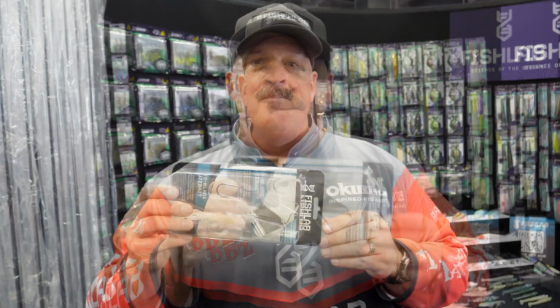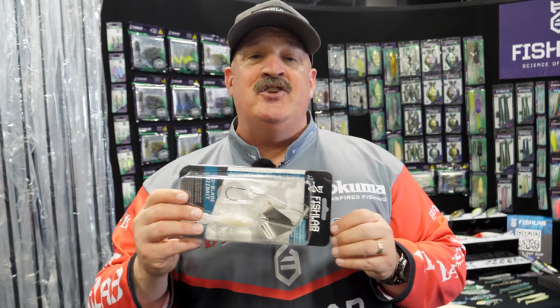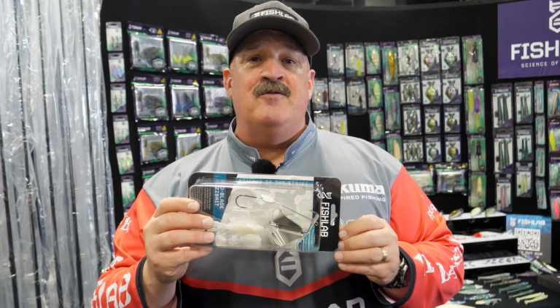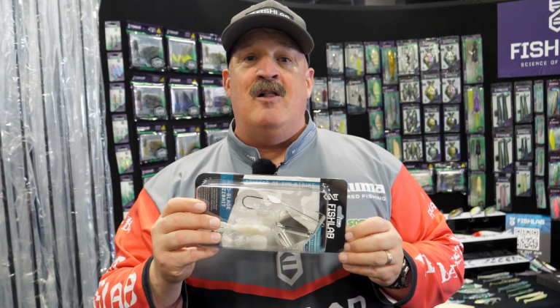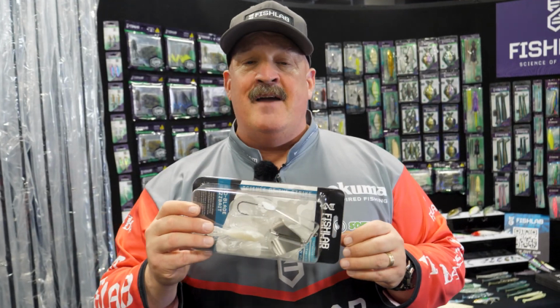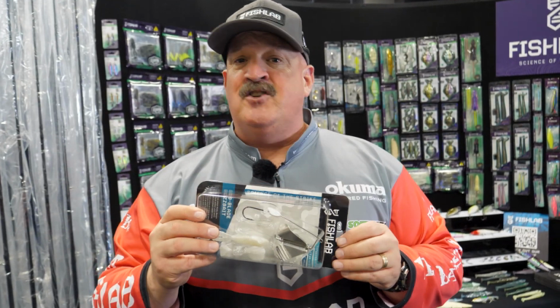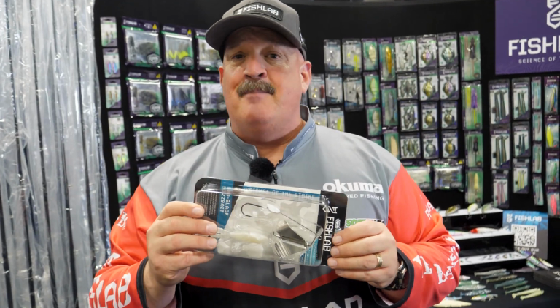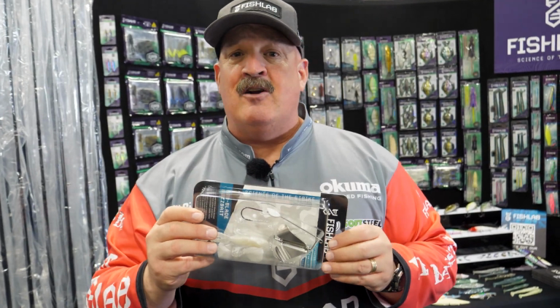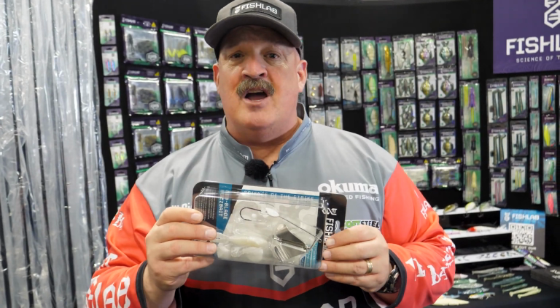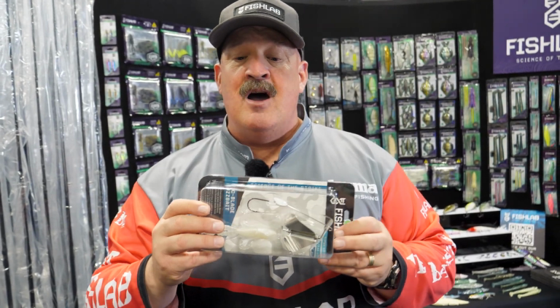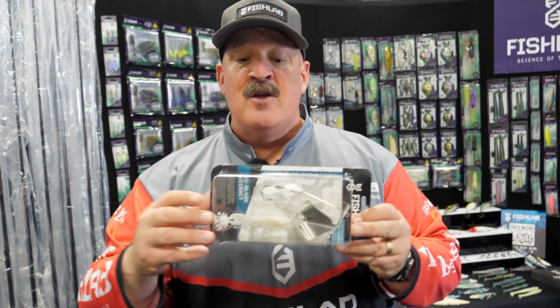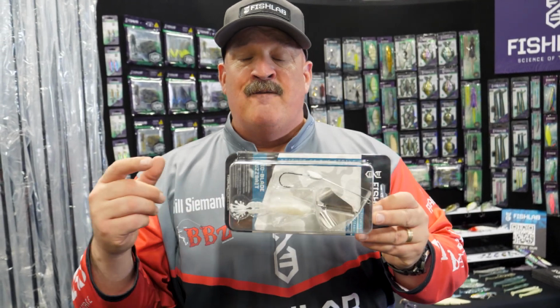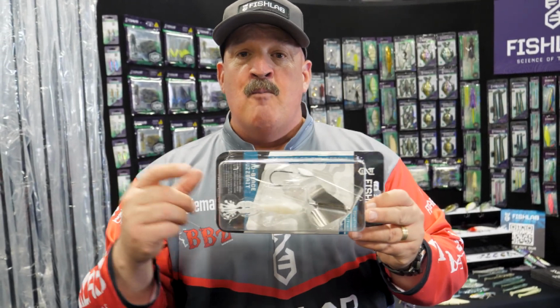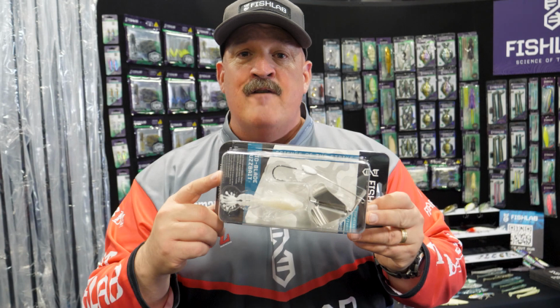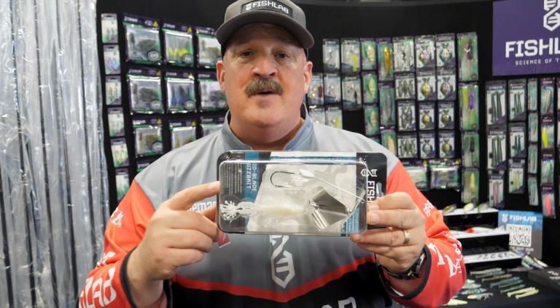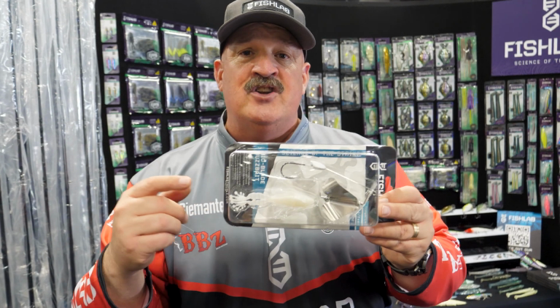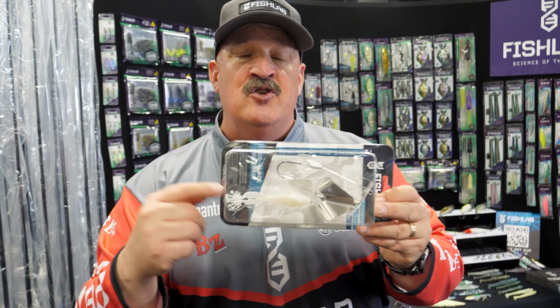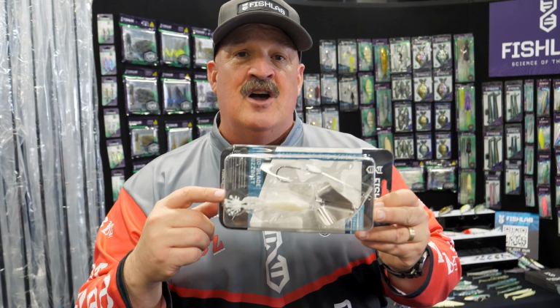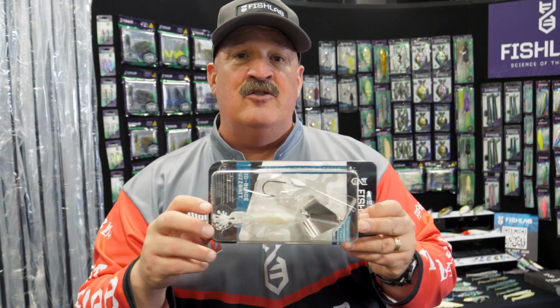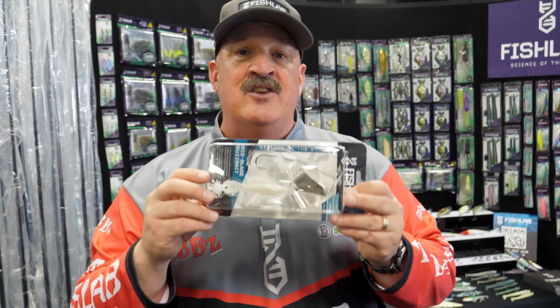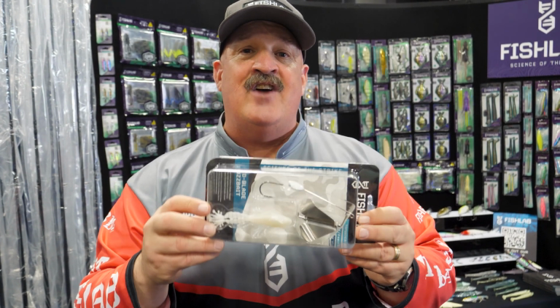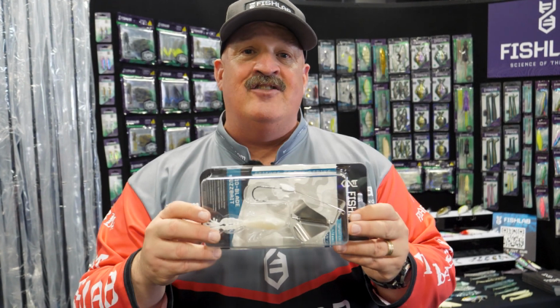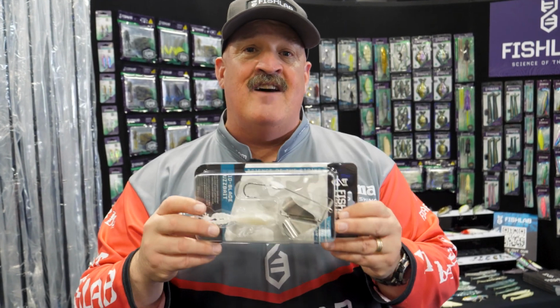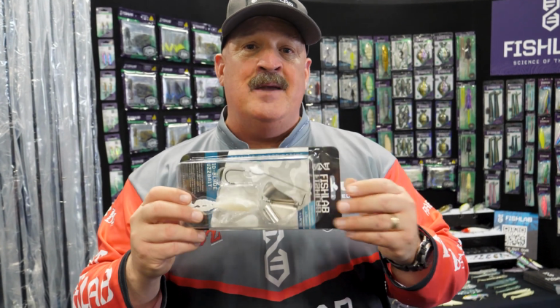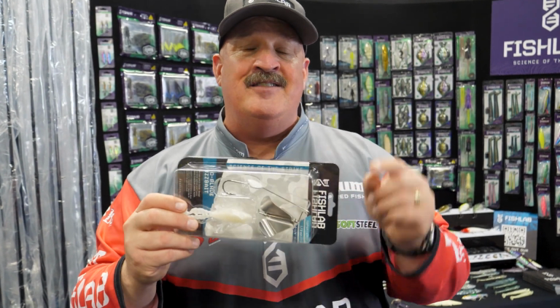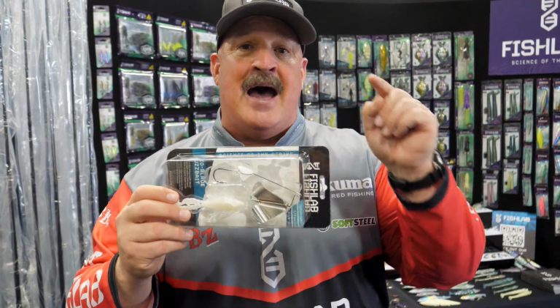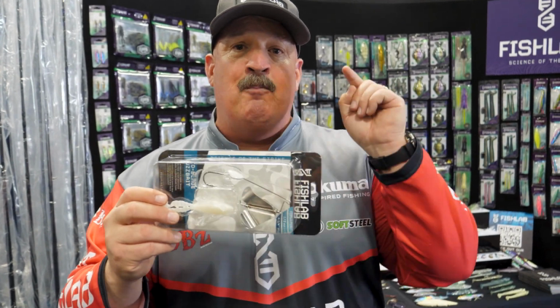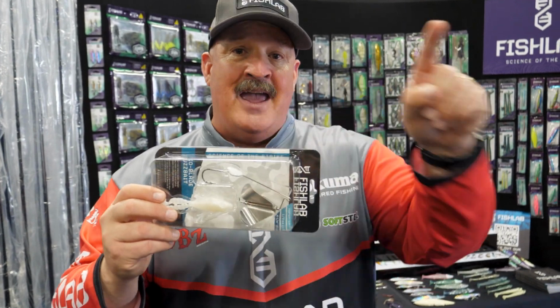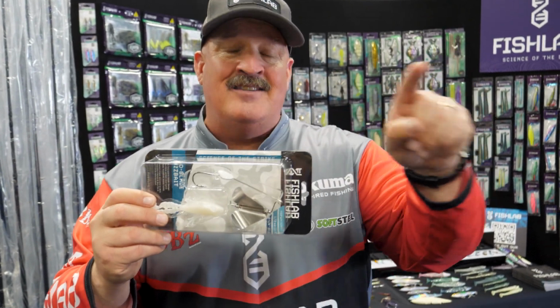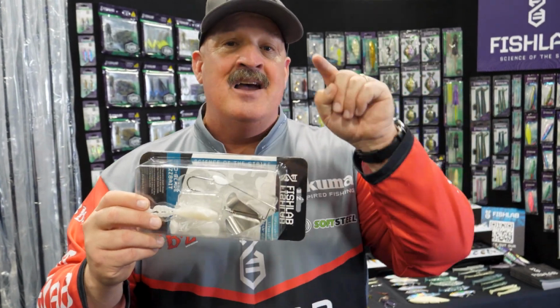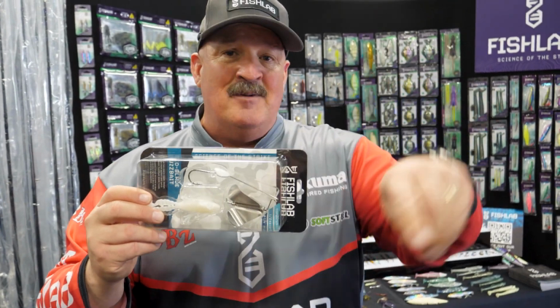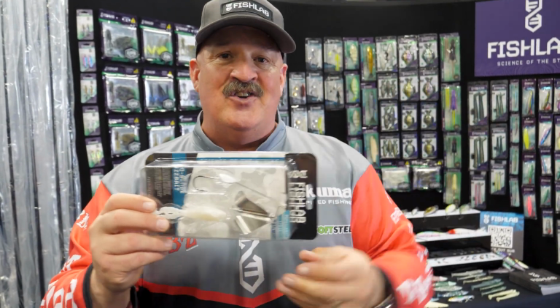Make sure you follow along at fishlabtackle.com for more information on new colors and new sizes of the BBZ Bio blades coming soon.